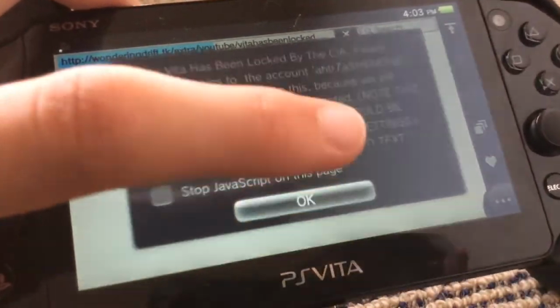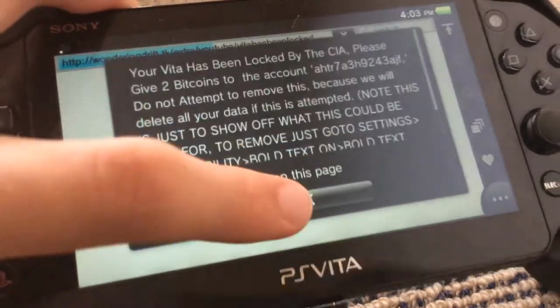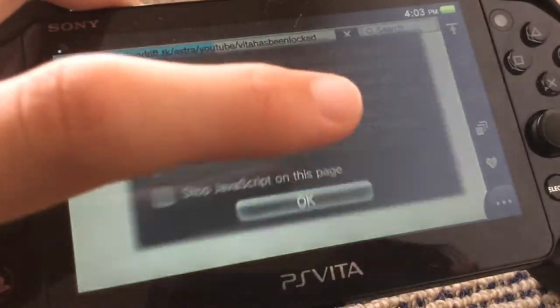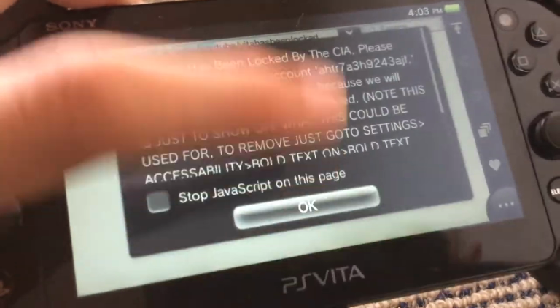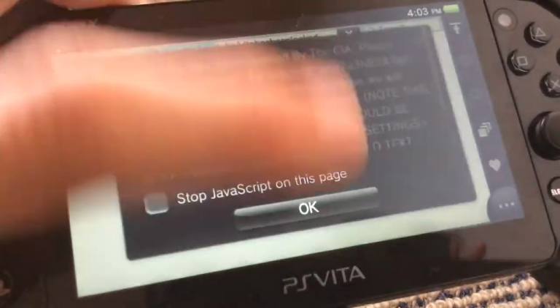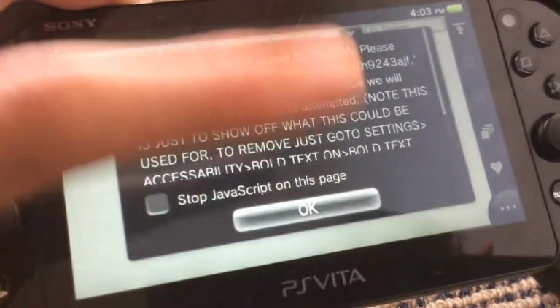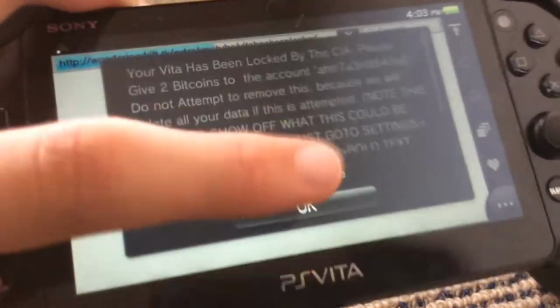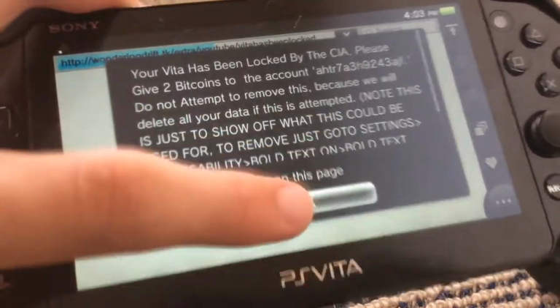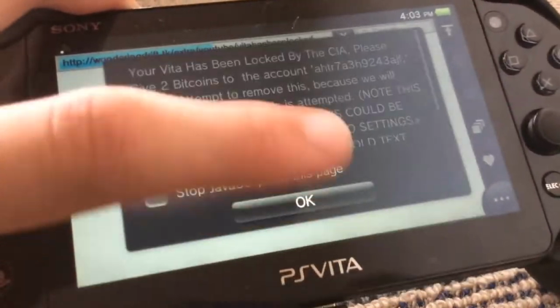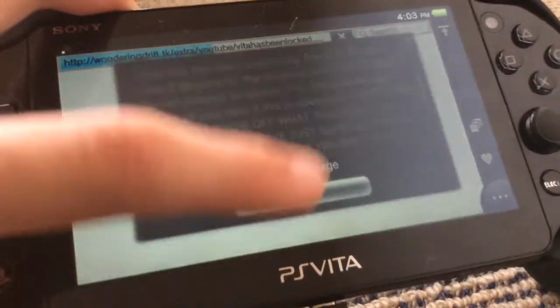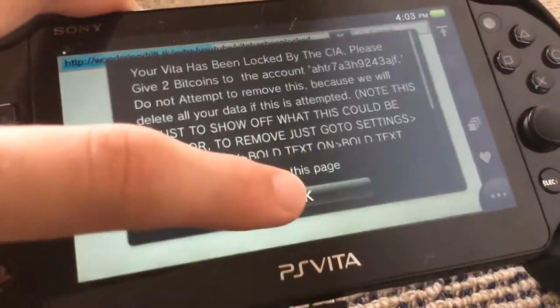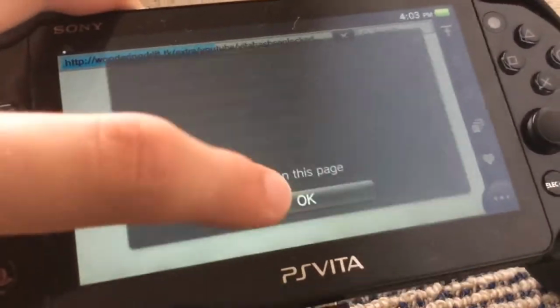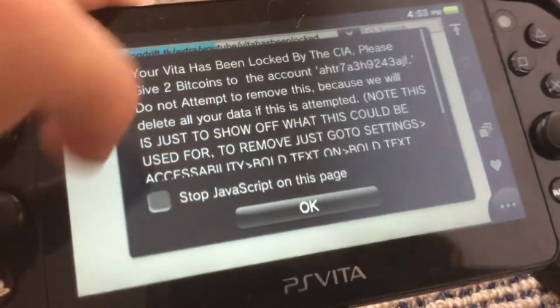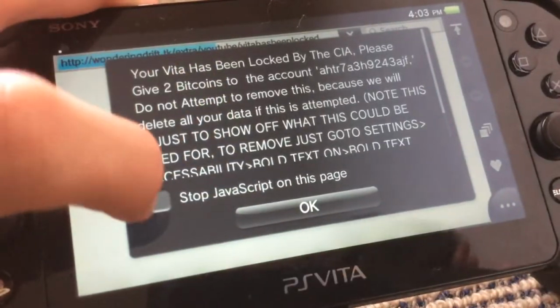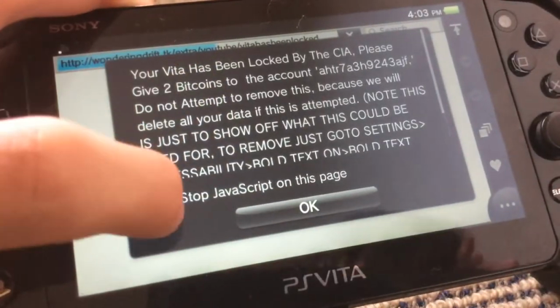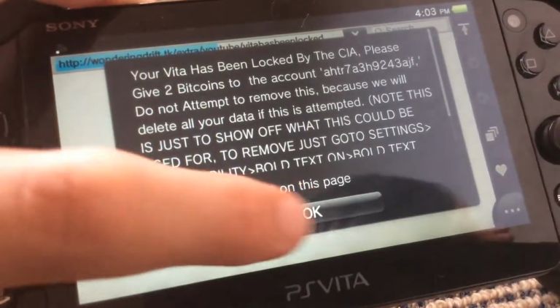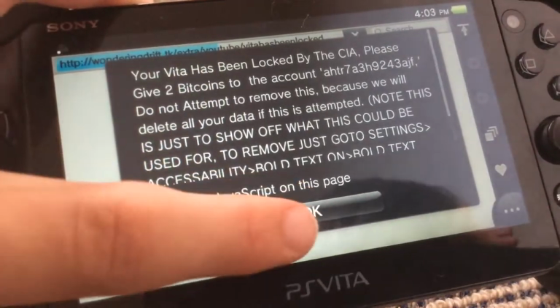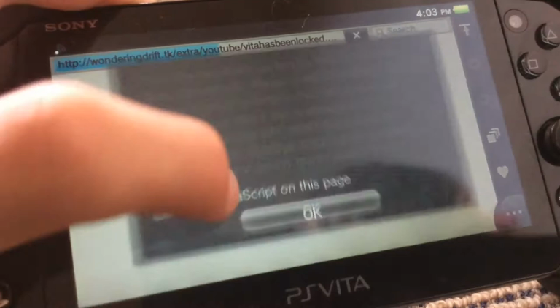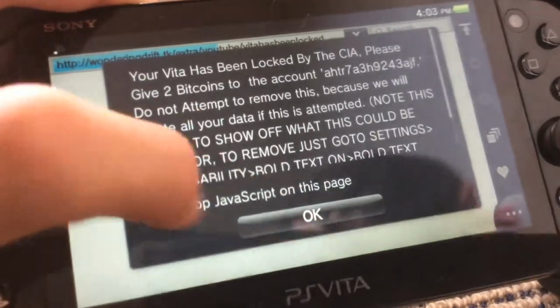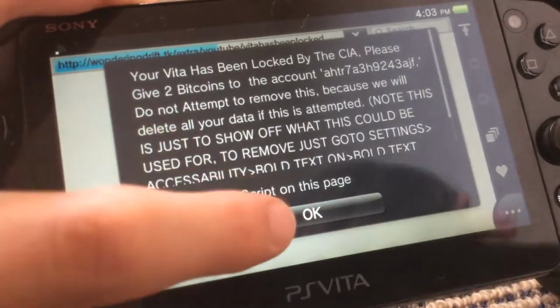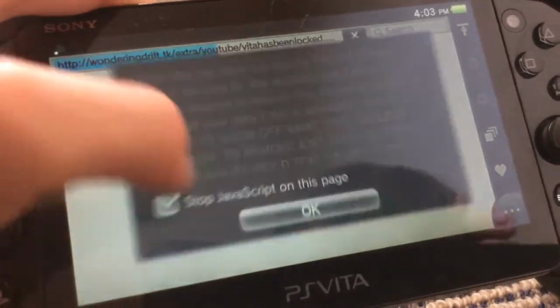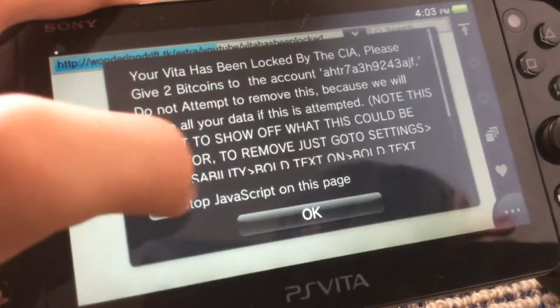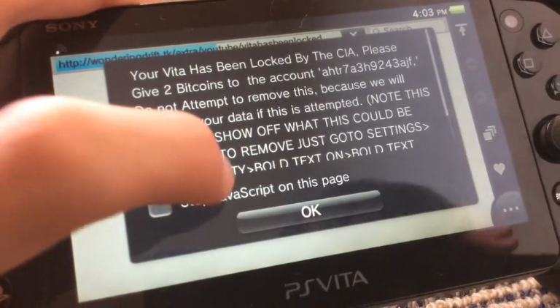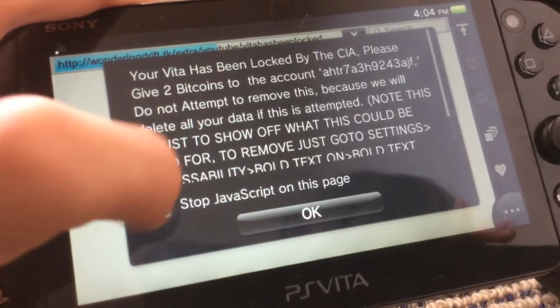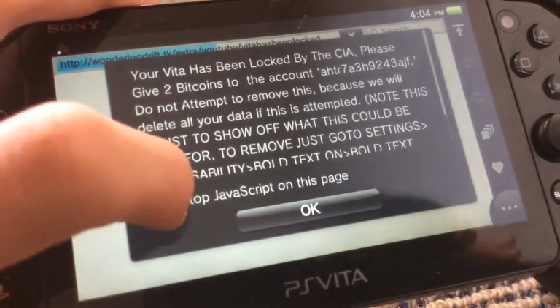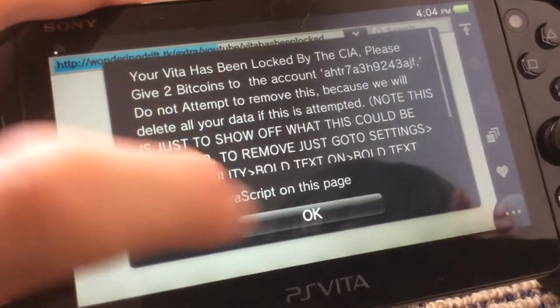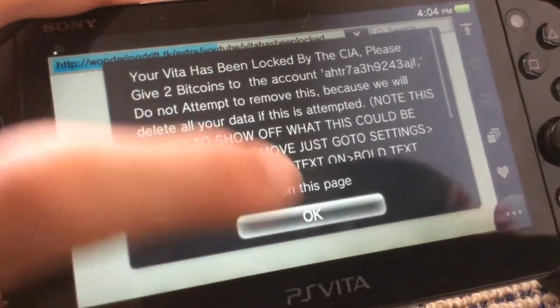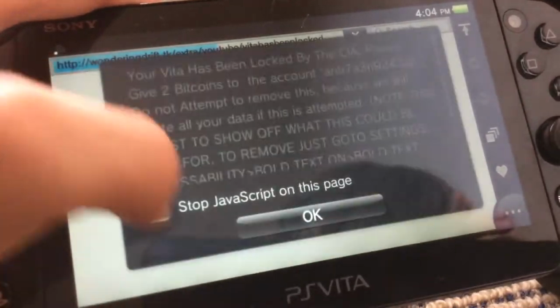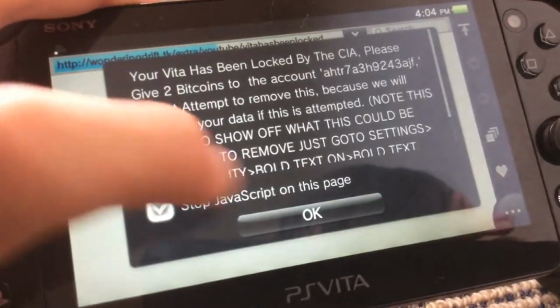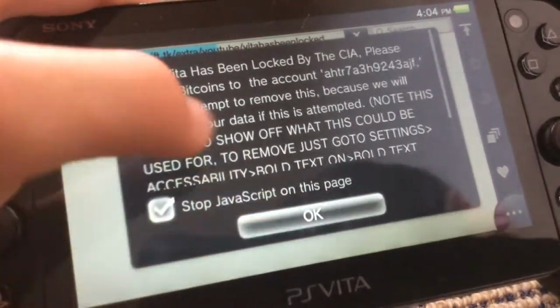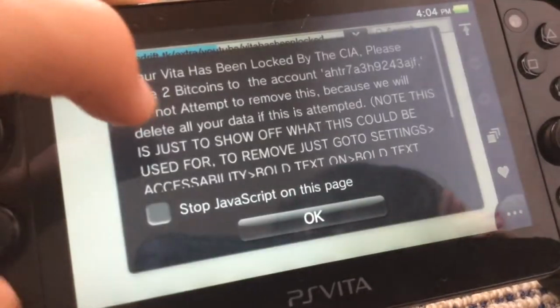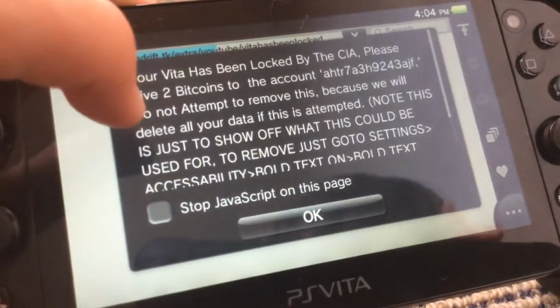So look, it's just this message box and you cannot remove it. And you want to check this box — stop JavaScript — nothing happens.